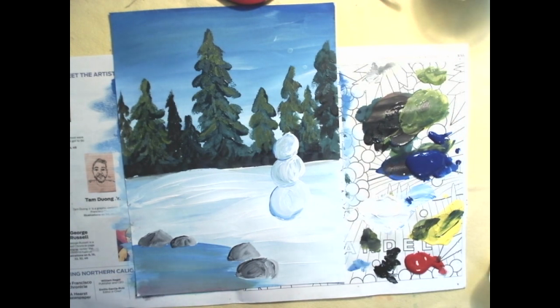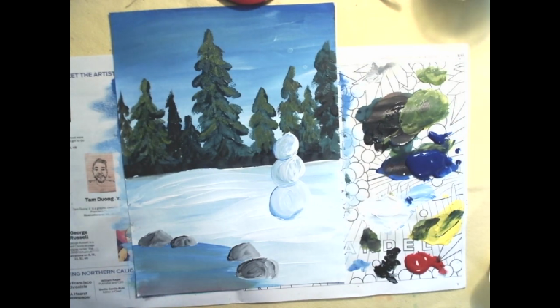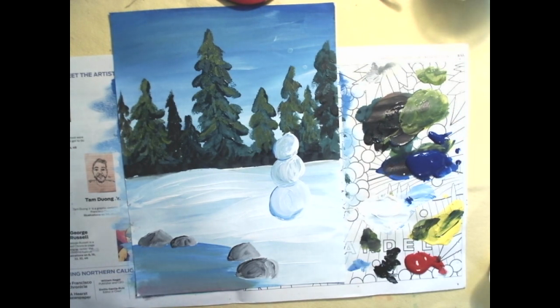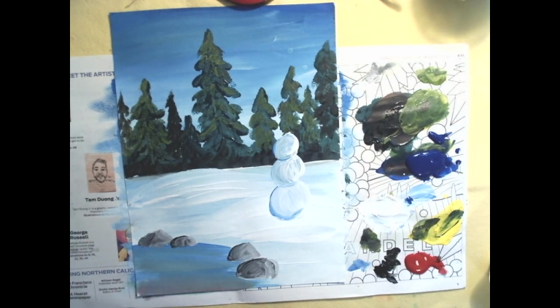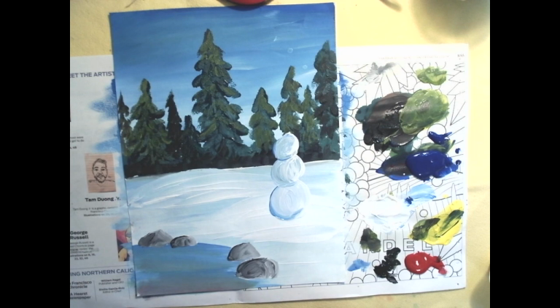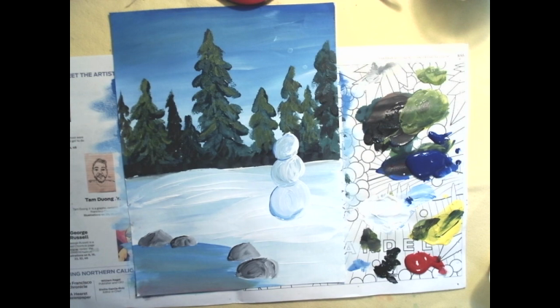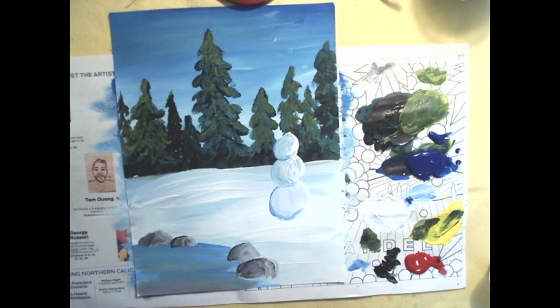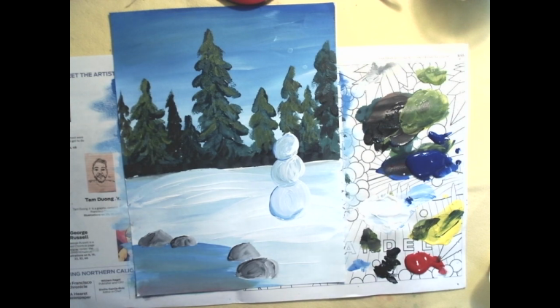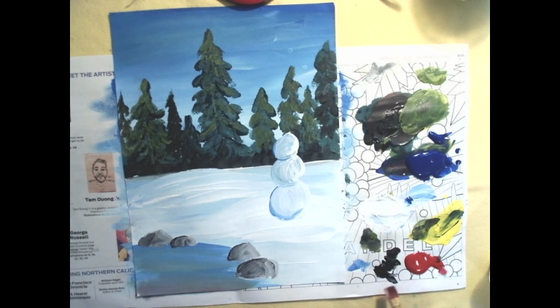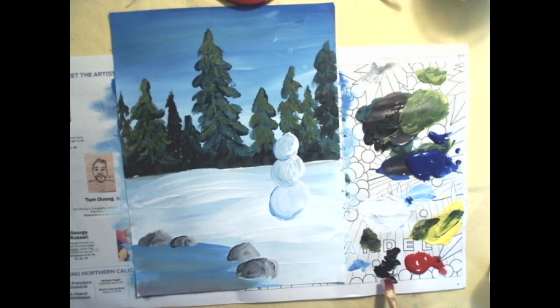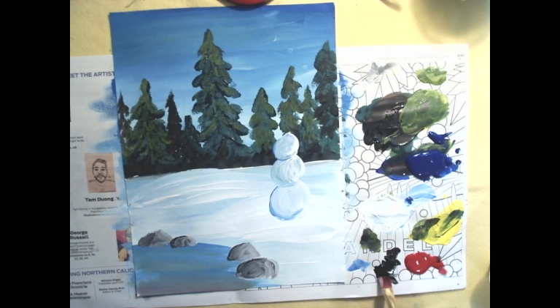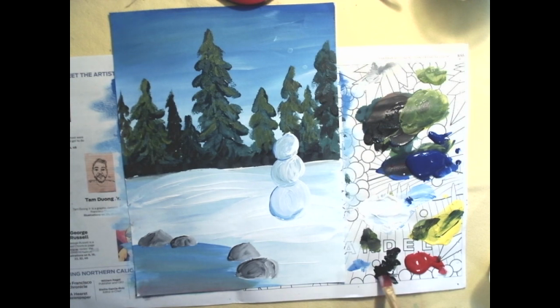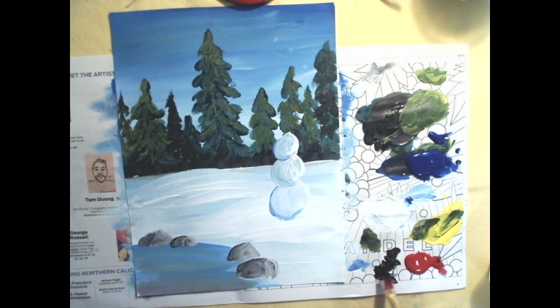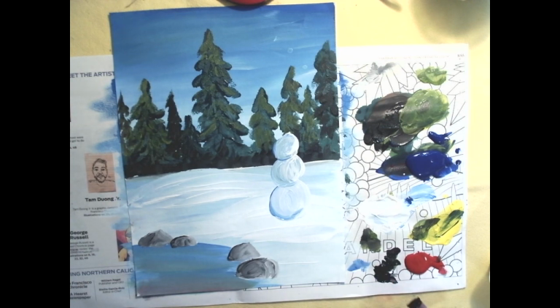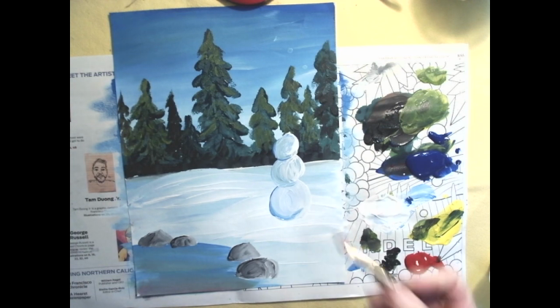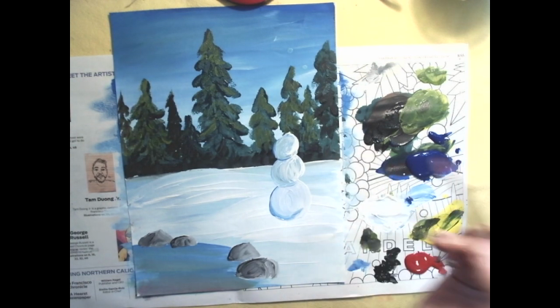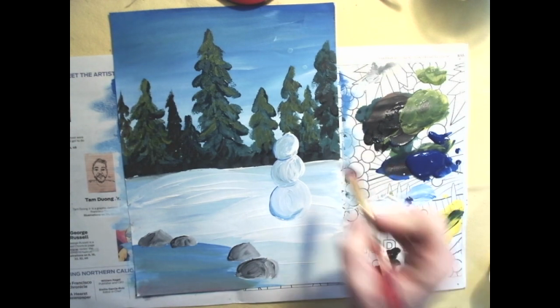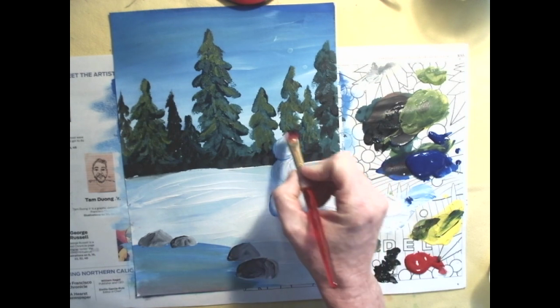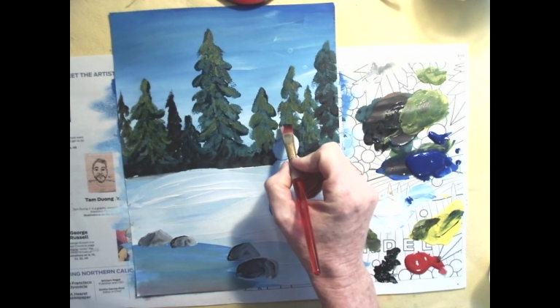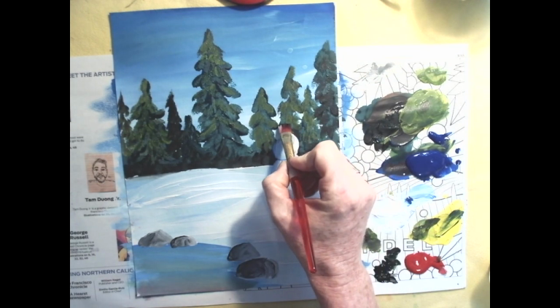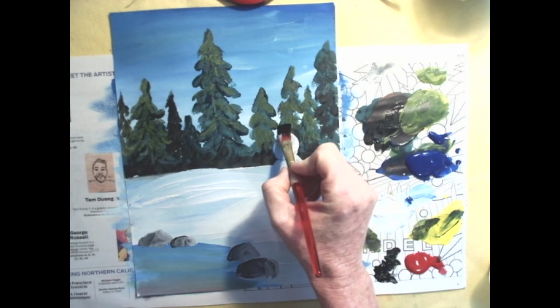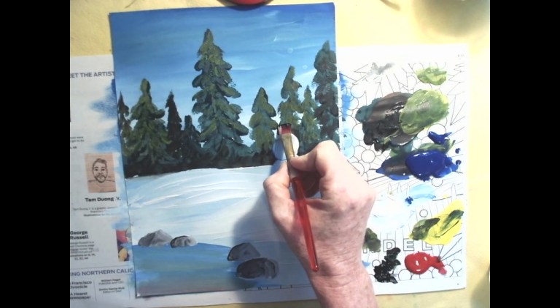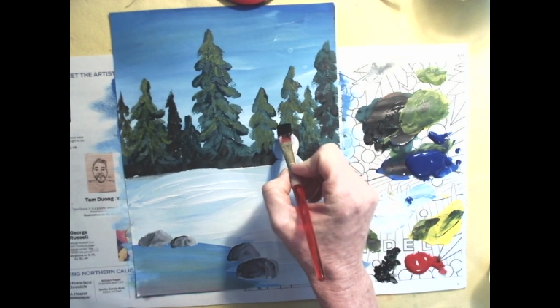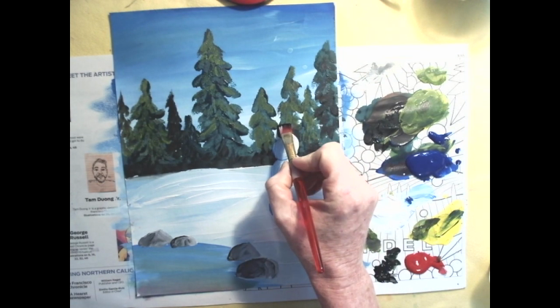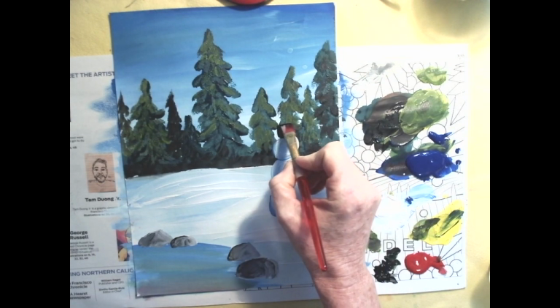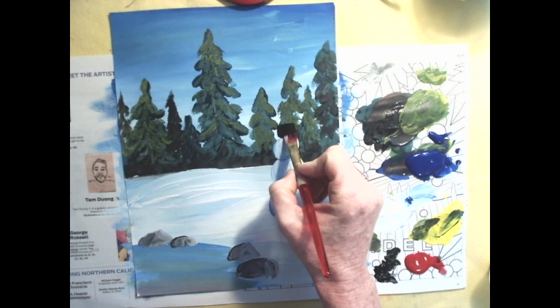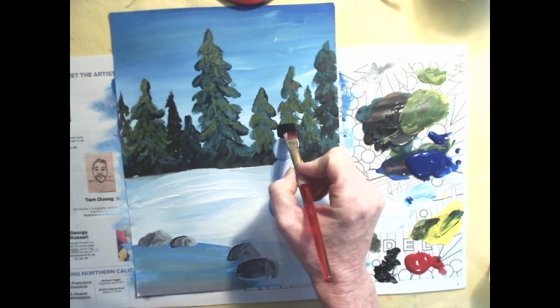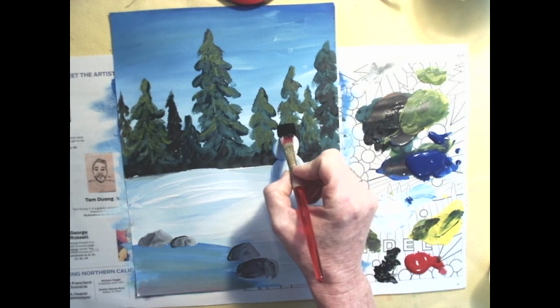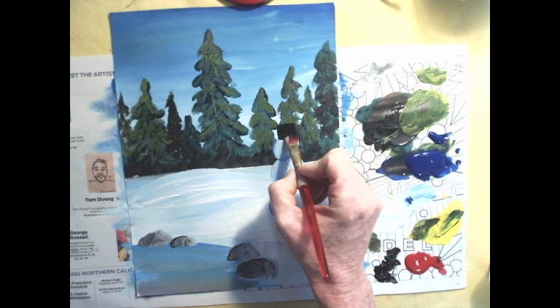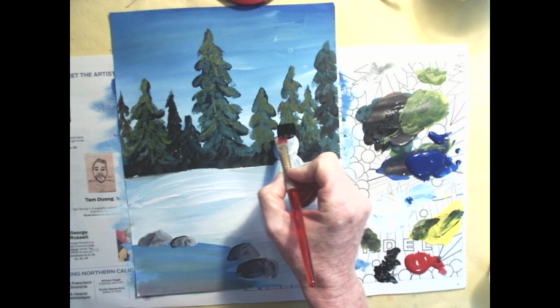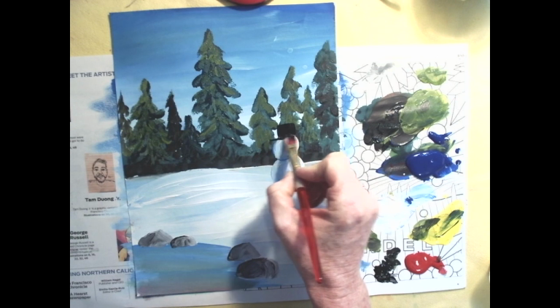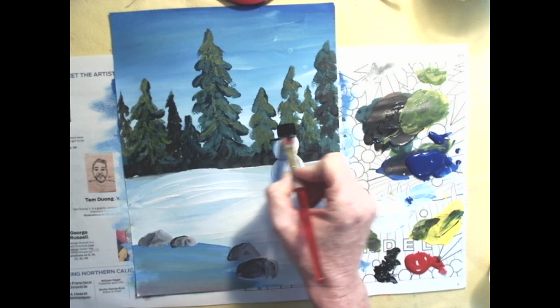That's a good-looking snowman, but he's pretty naked — let's fancy him up. First, he needs a top hat. Use pure black and paint a rectangle or square on top of his head, then give it a little brim.